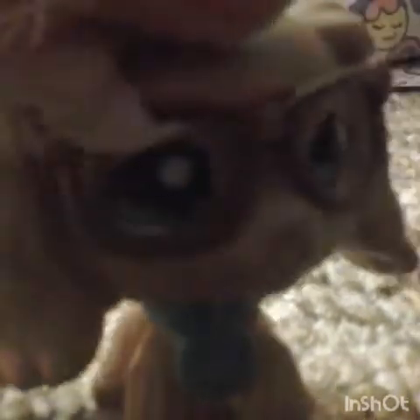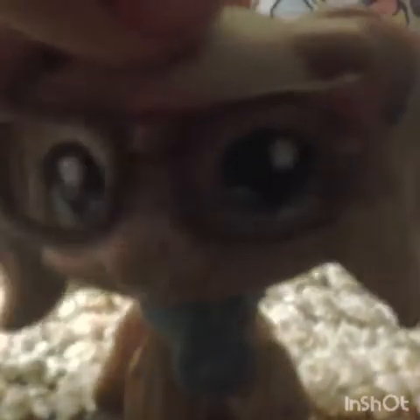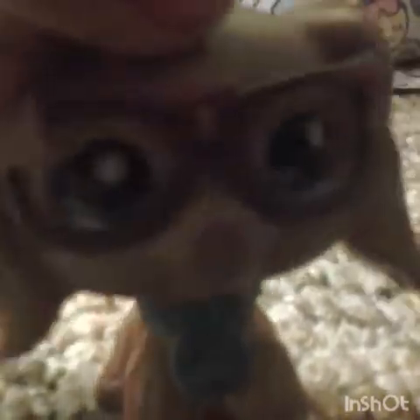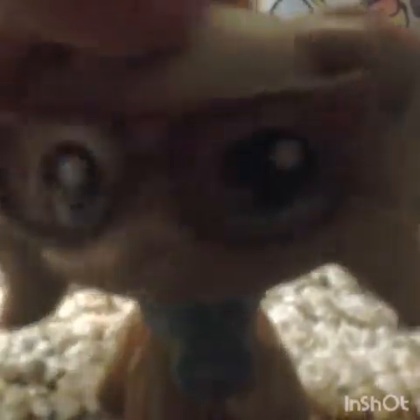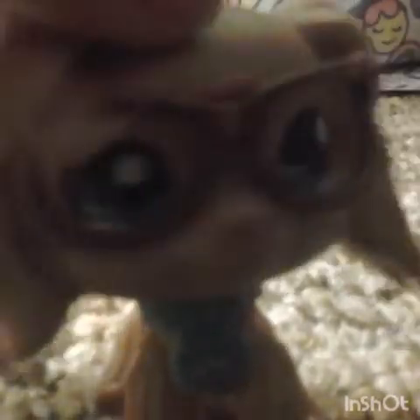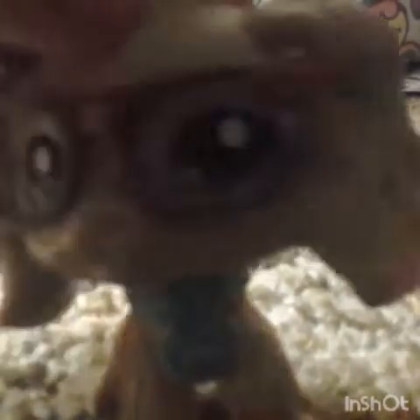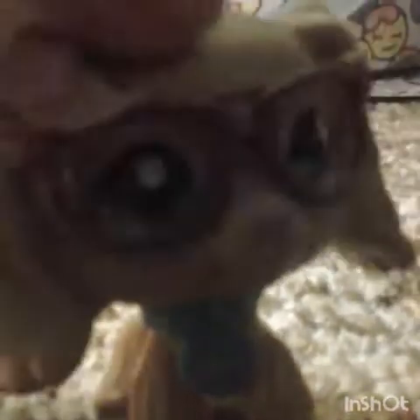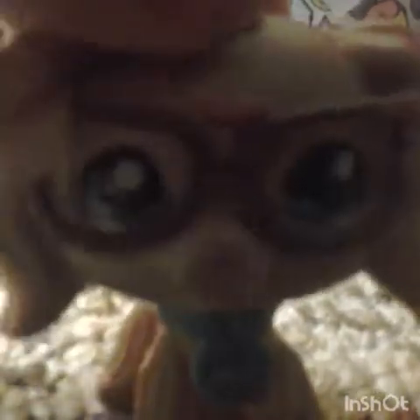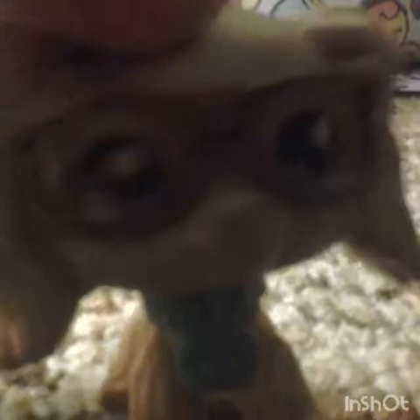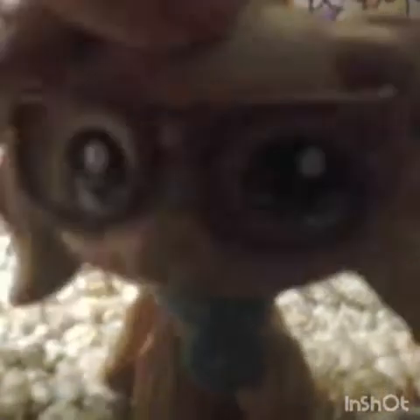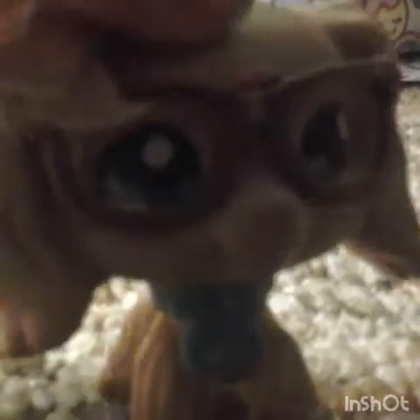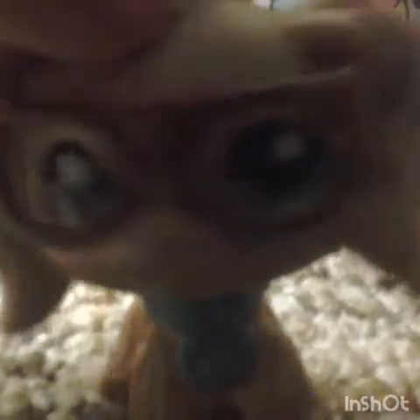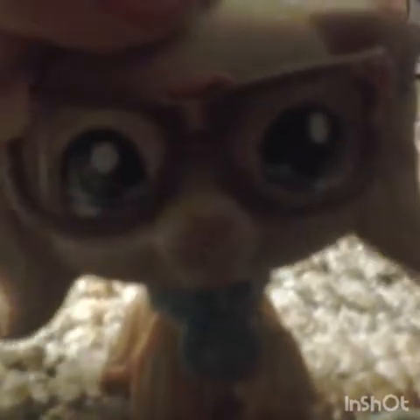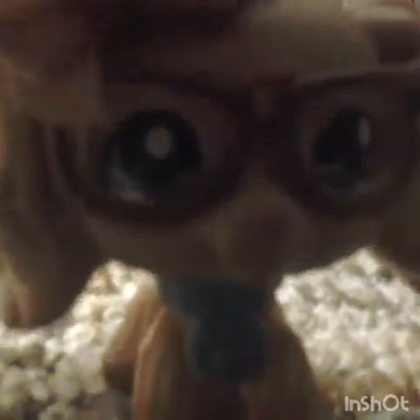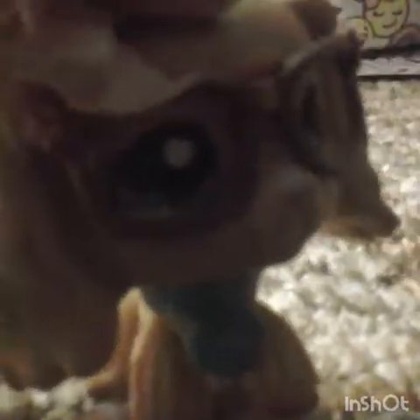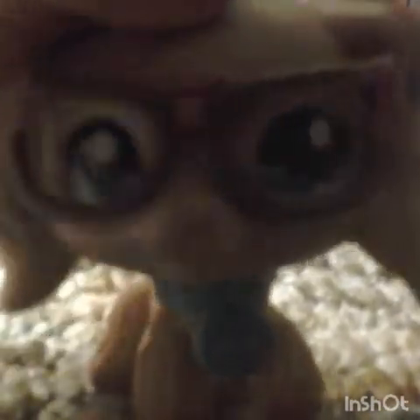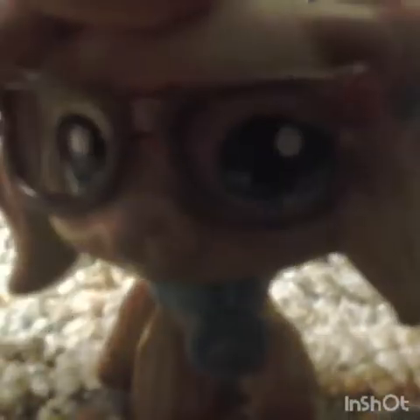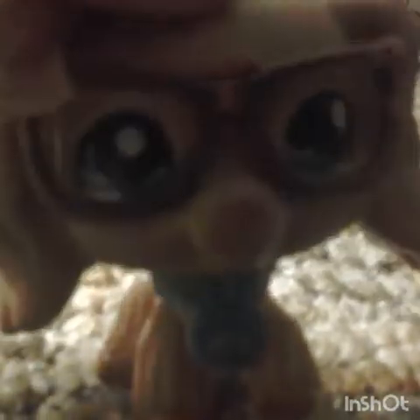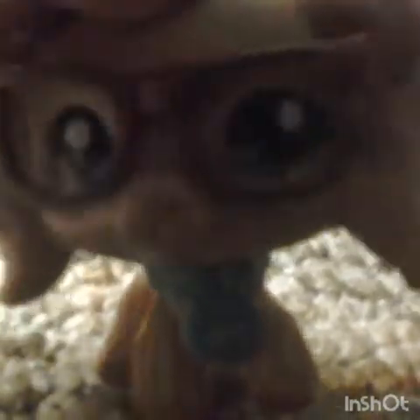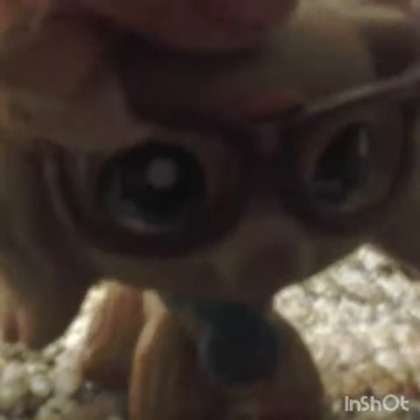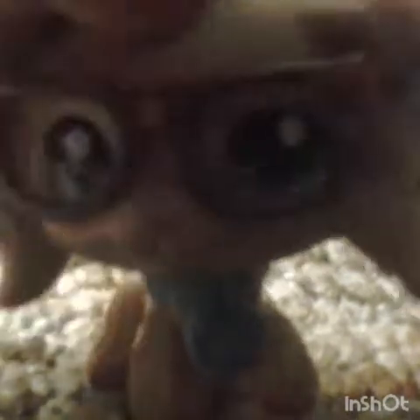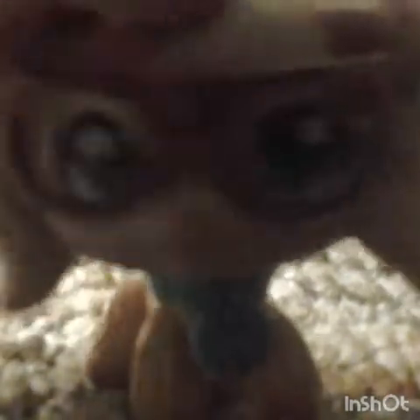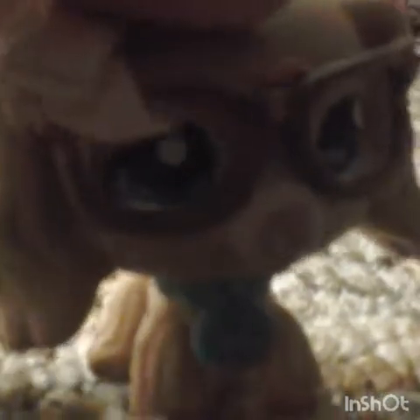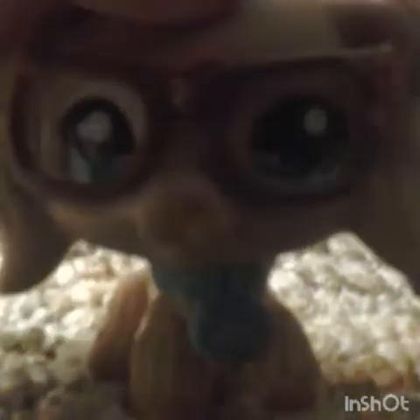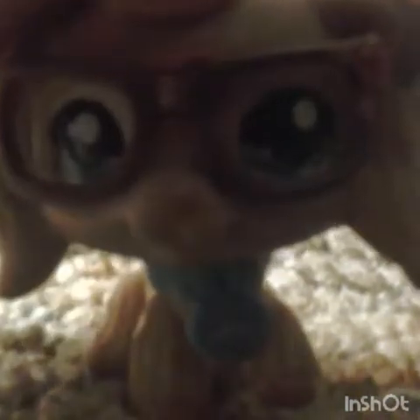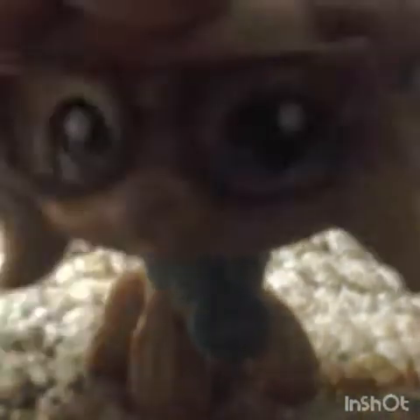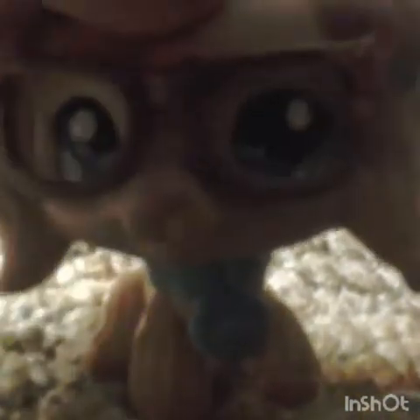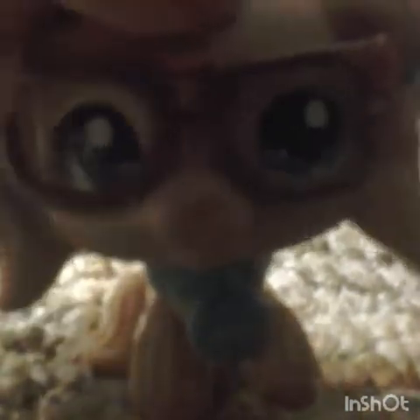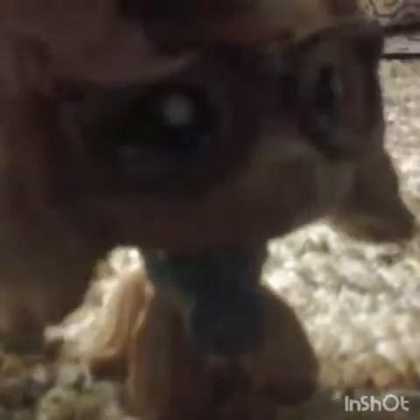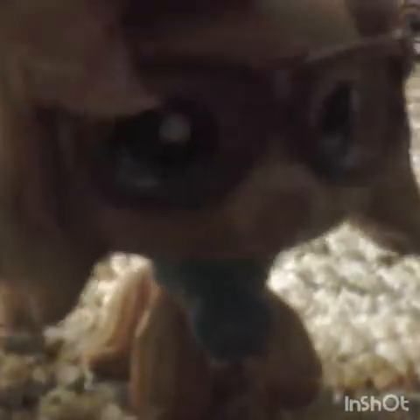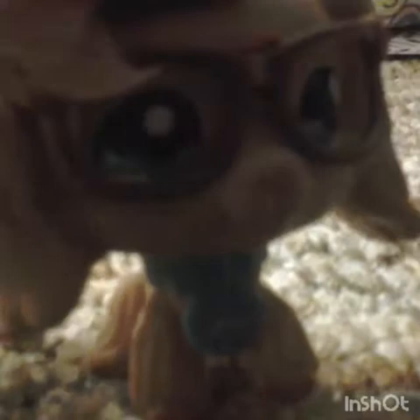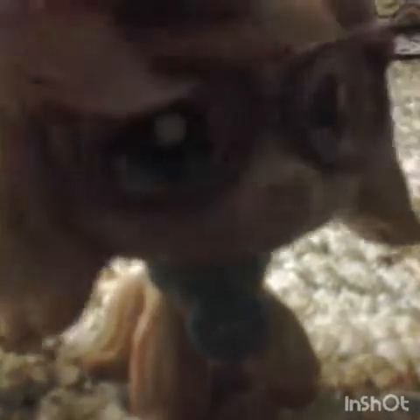I'm not rubbing it in your face, Donut Girl, or LPS Cut Cat, or something like that. Whatever it is. Seriously, I'm not trying to. I will never trade her. She's too special to me.